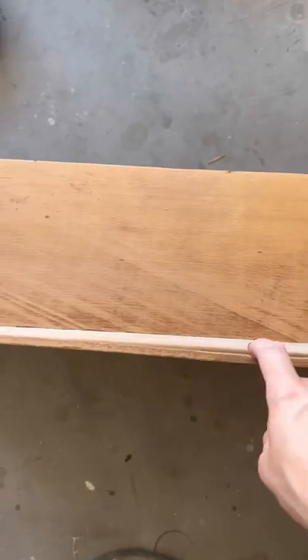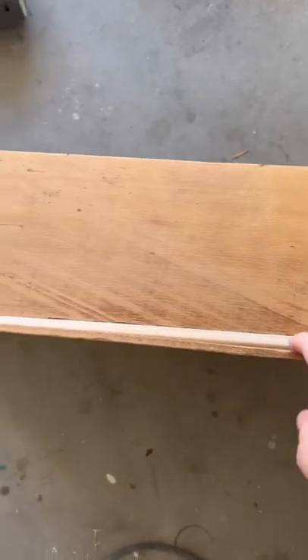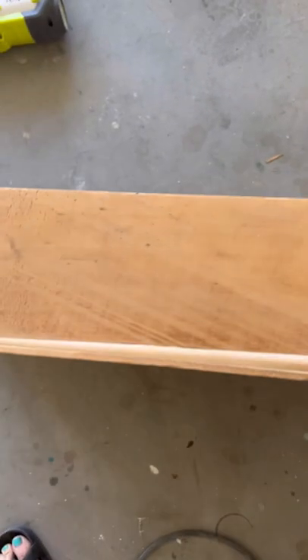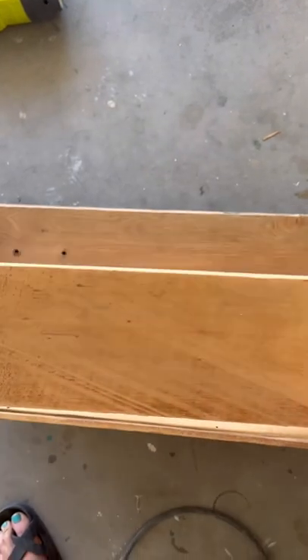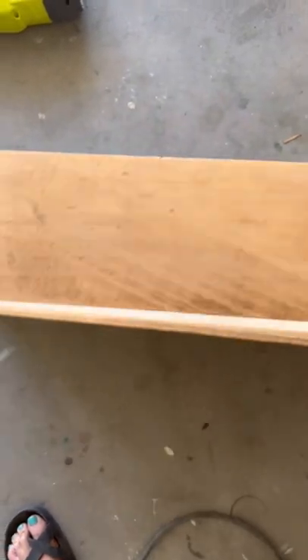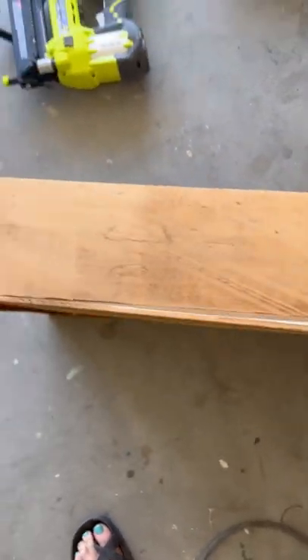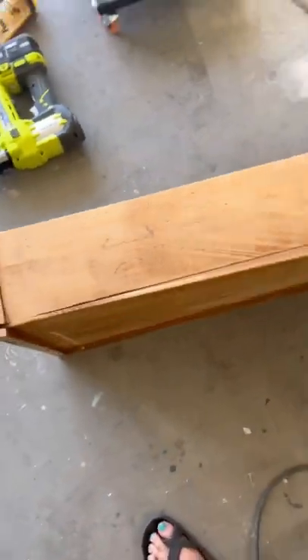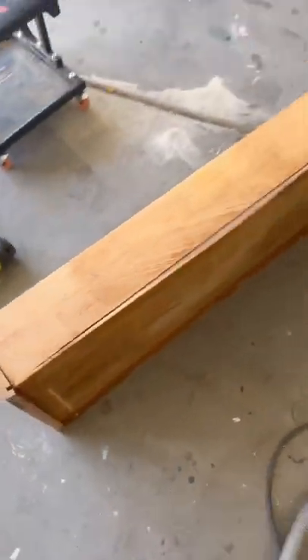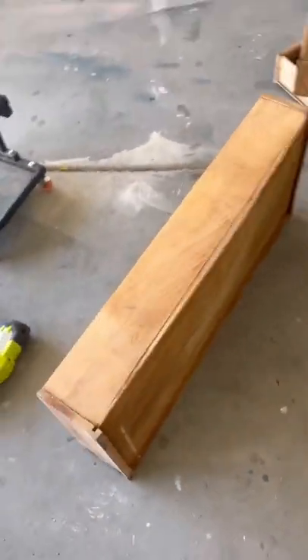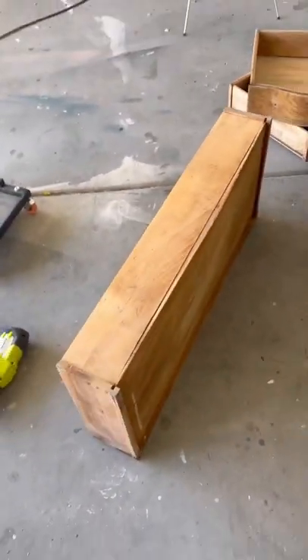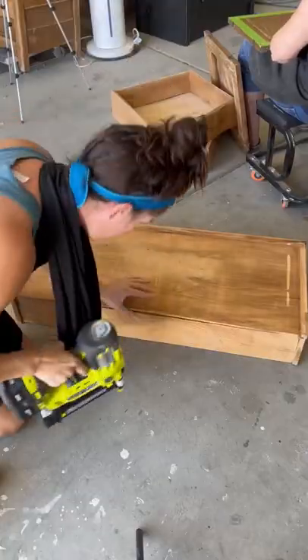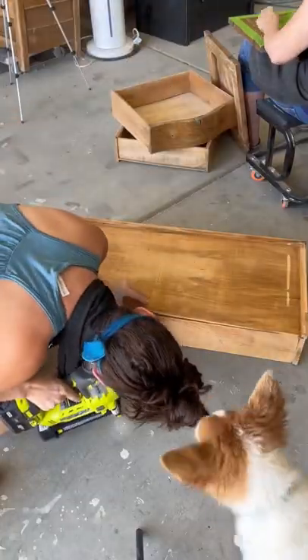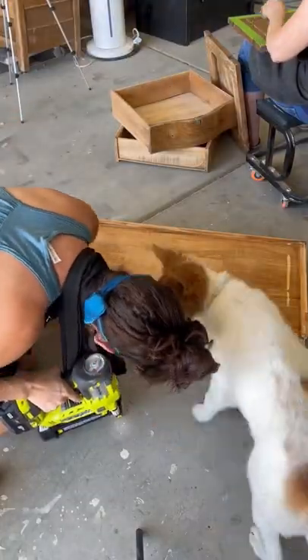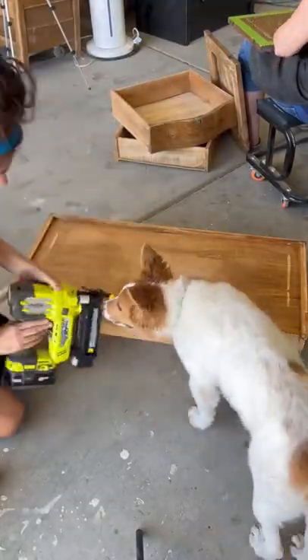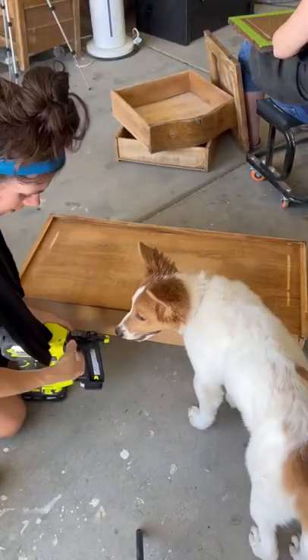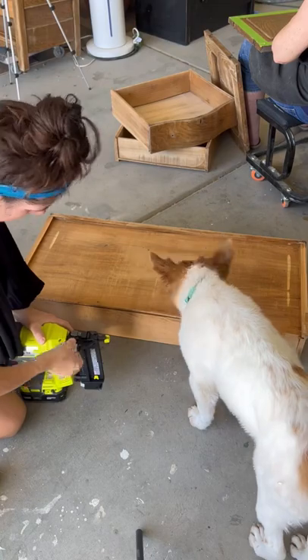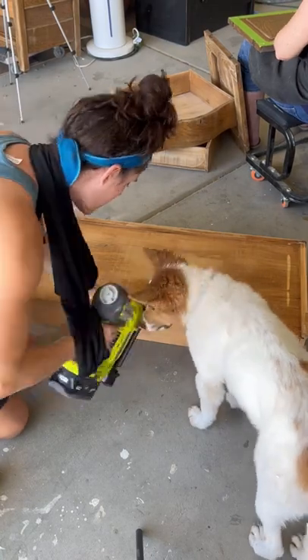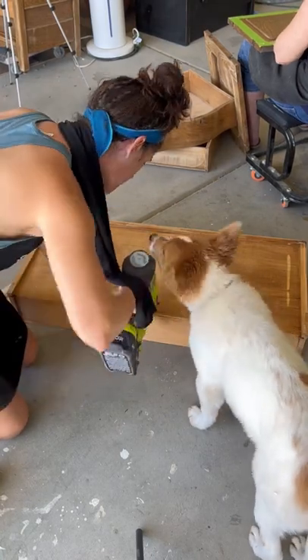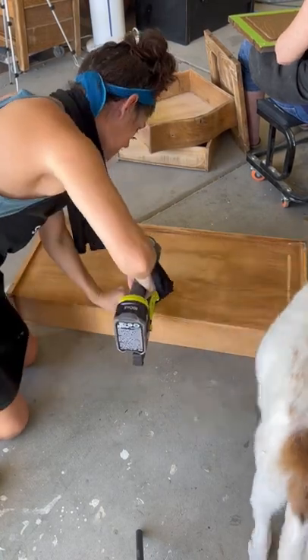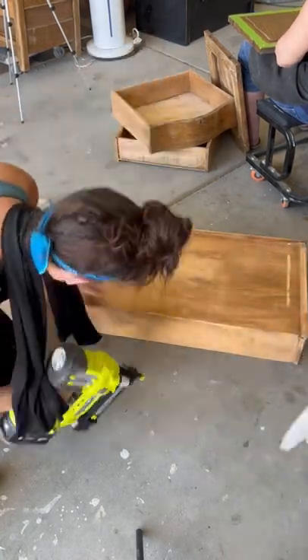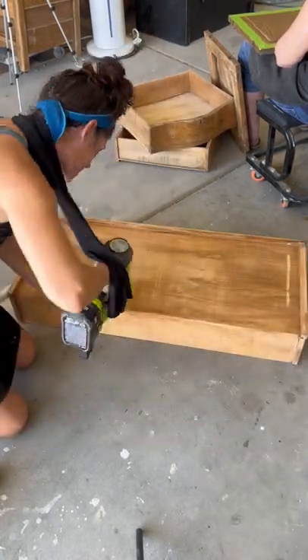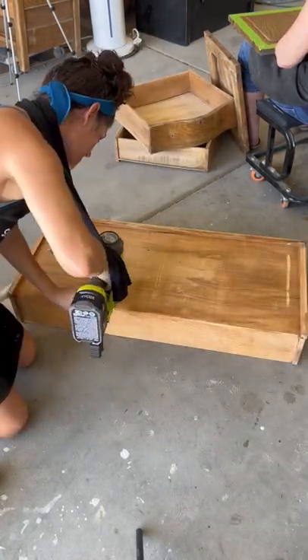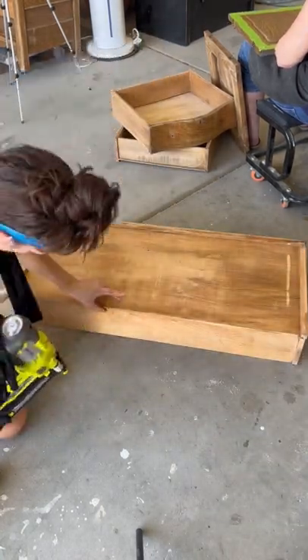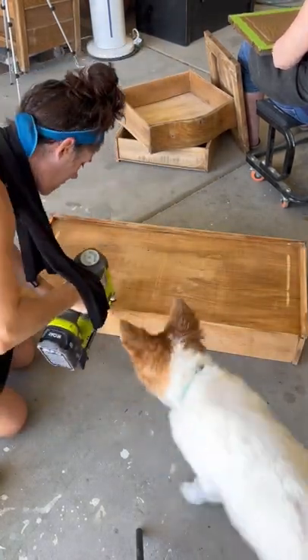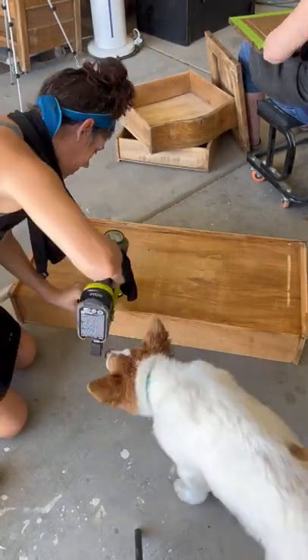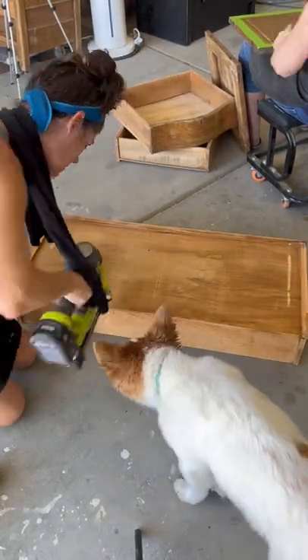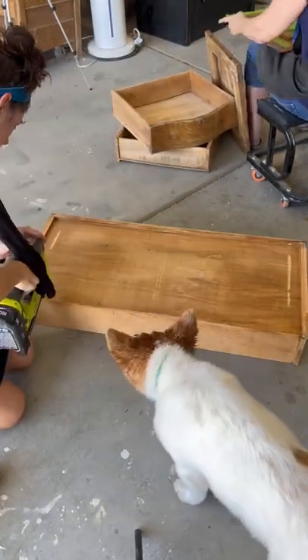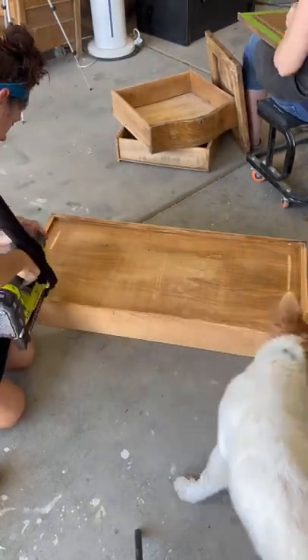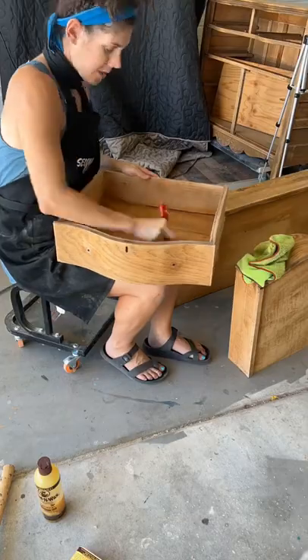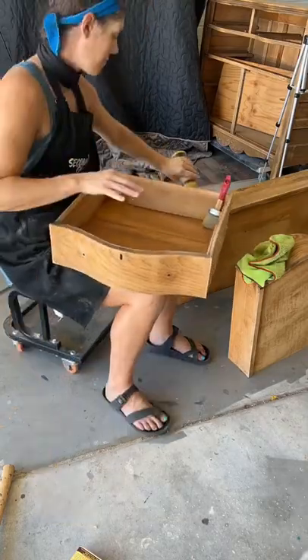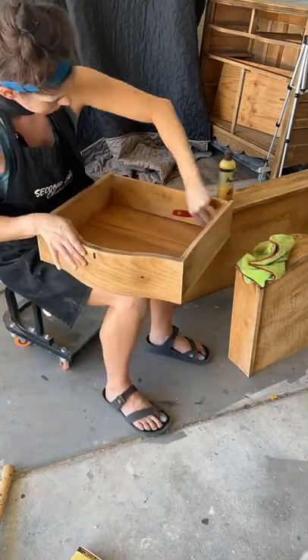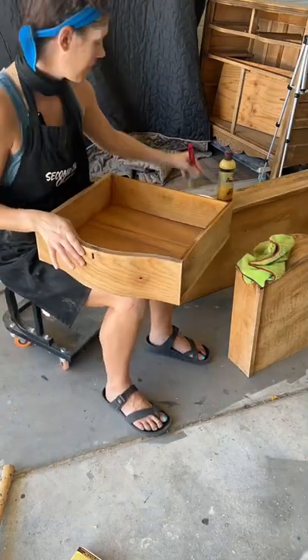And then check out these drawers — they've got those typical saggy bottoms for an antique, so we're just gonna take care of those and get them nice and tight again. These drawers were thirsty, so we're just gonna add some Howard's Feed and Wax to hydrate those.